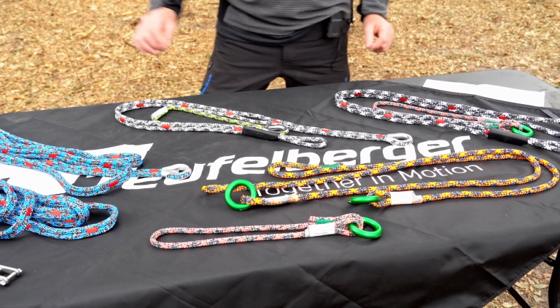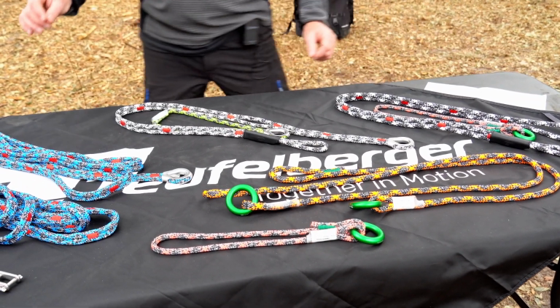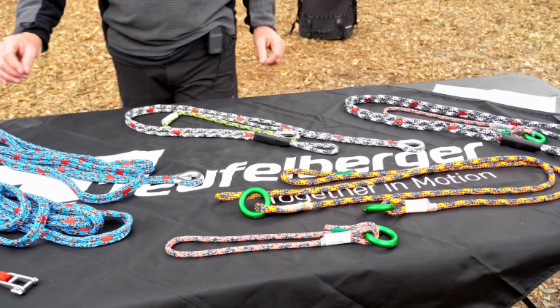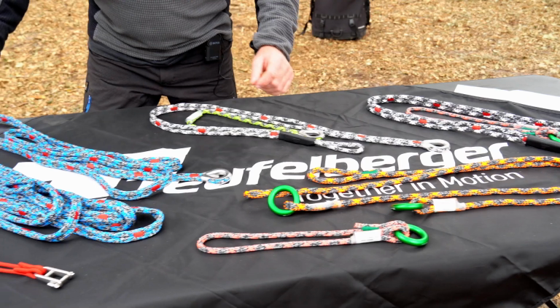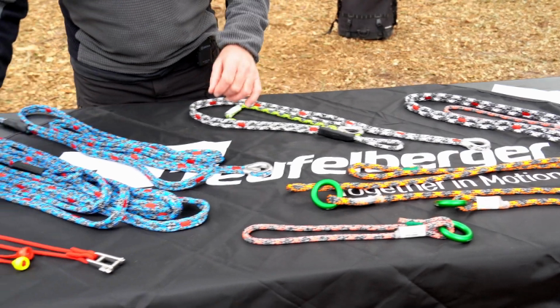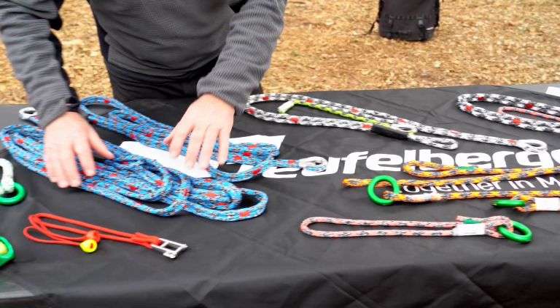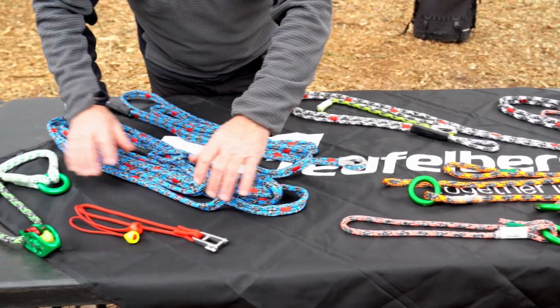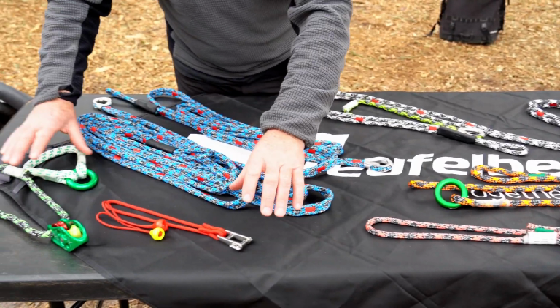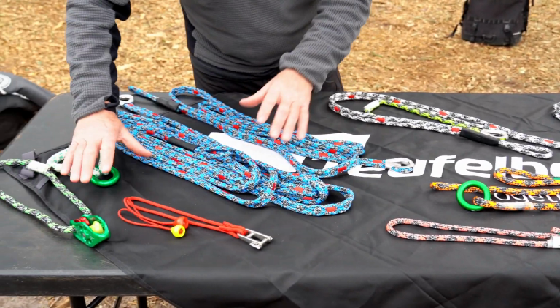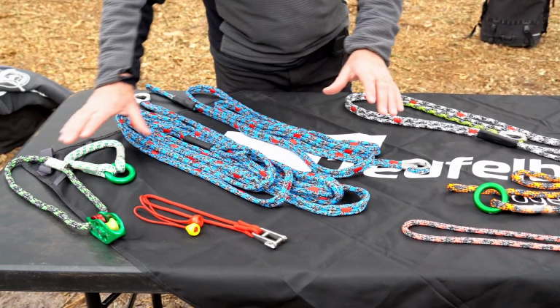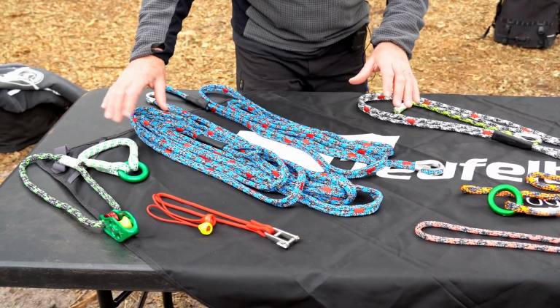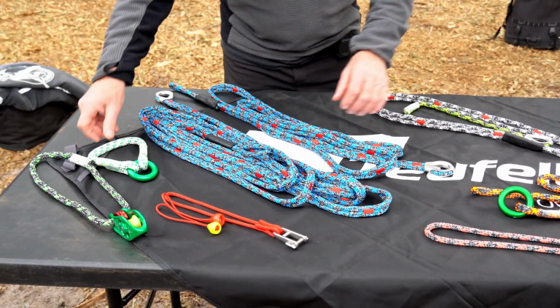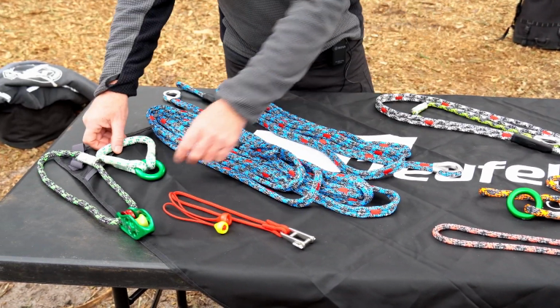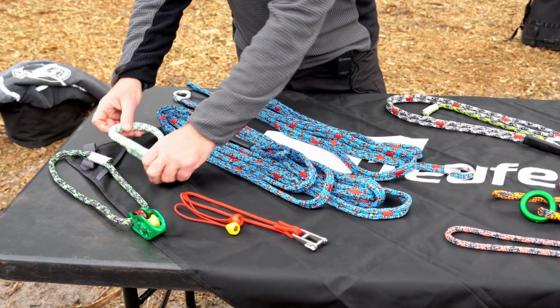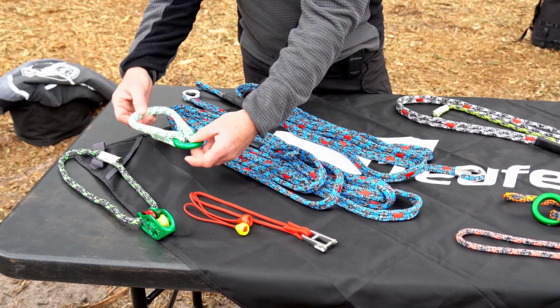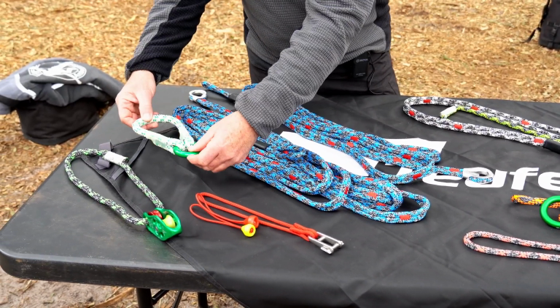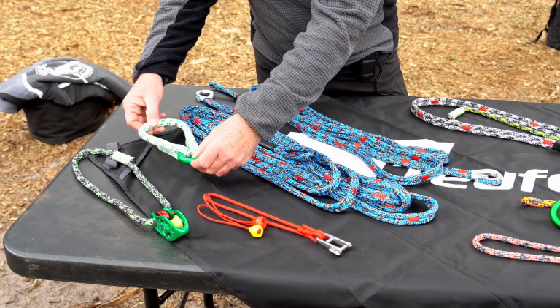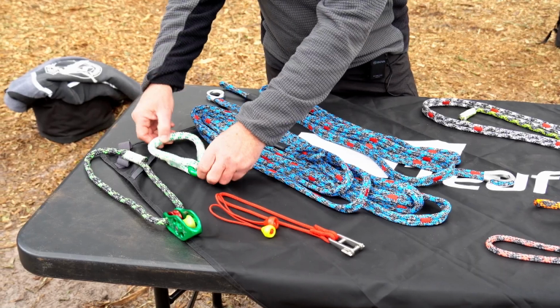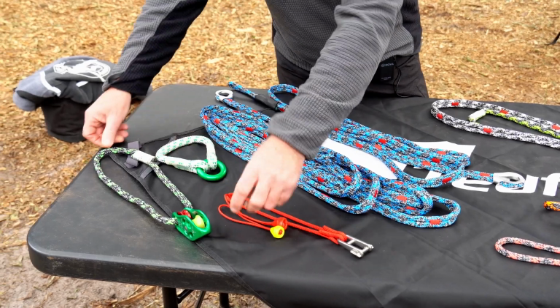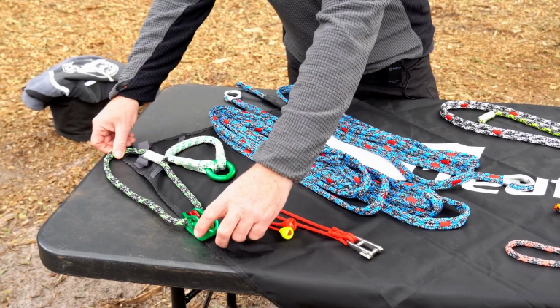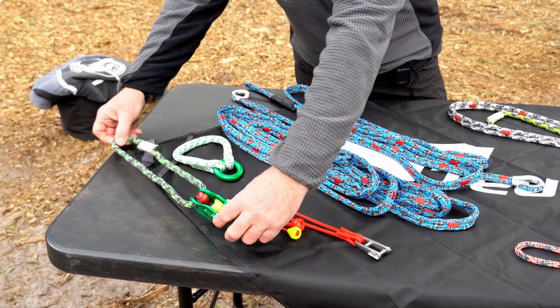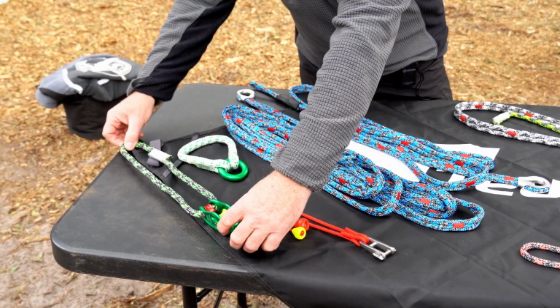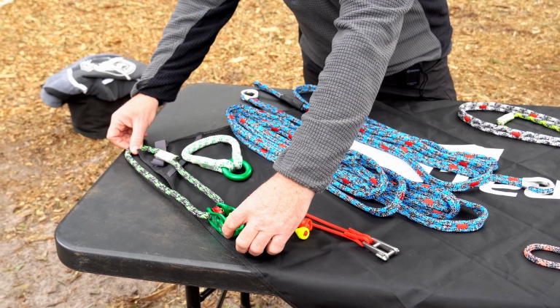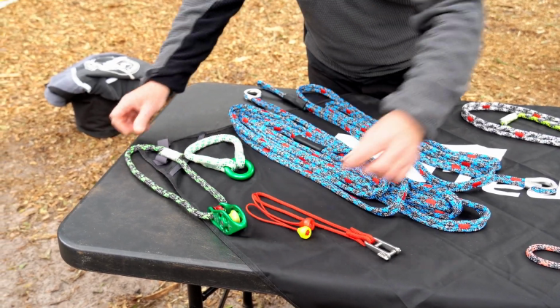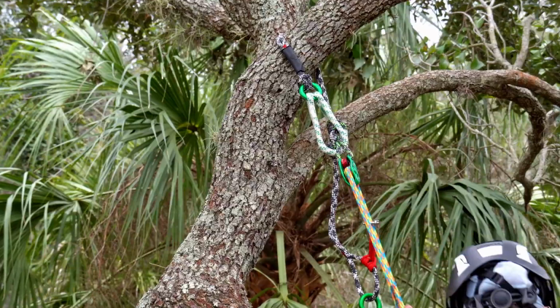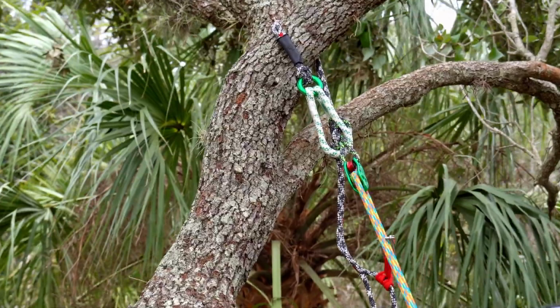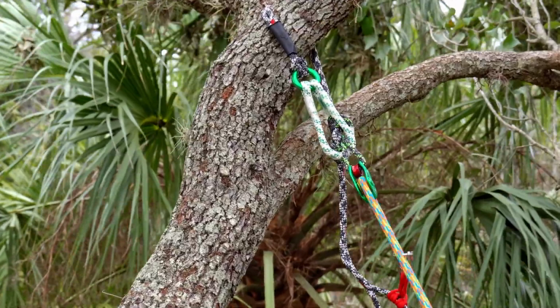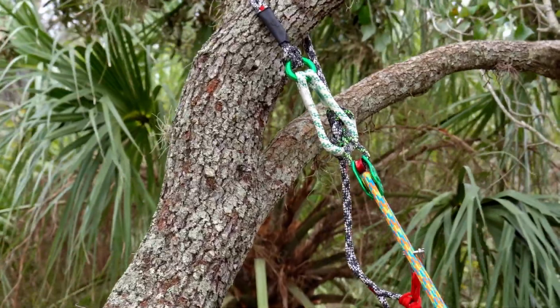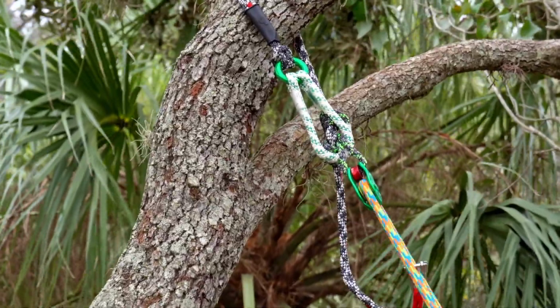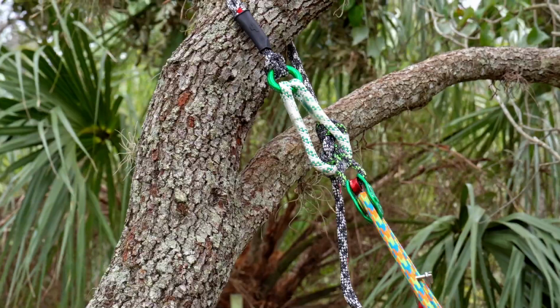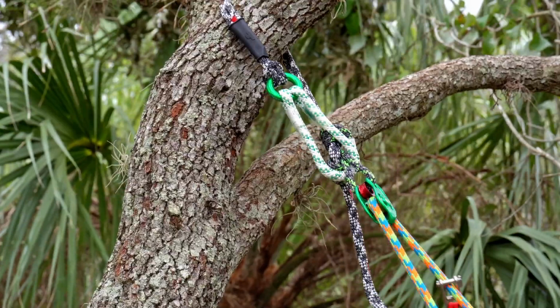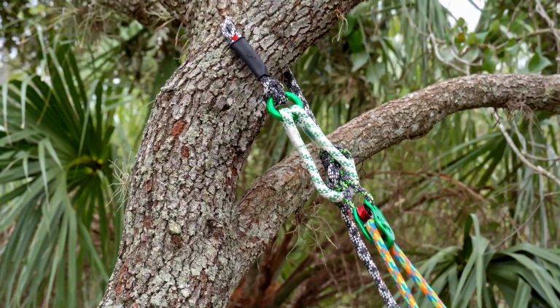We have some accessories that can come in the kit. So if you buy the kit you will get an equaliser. It also comes with a prussic pulley, which you use for setting up different canopy anchor versions.